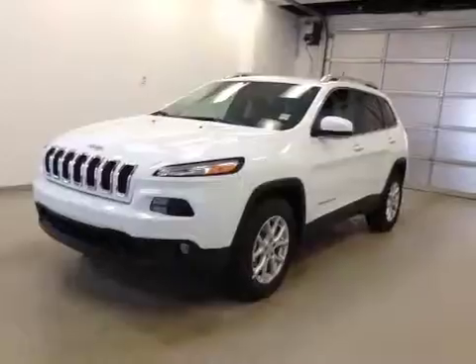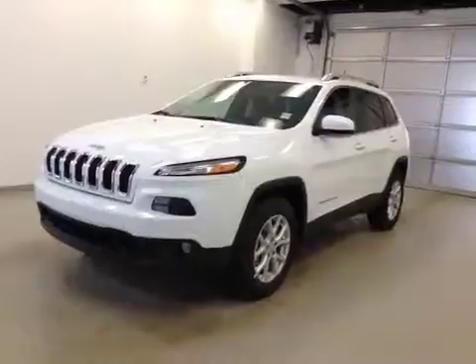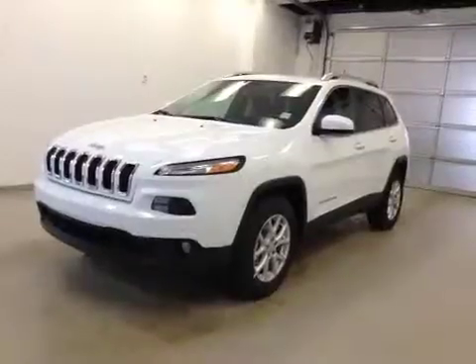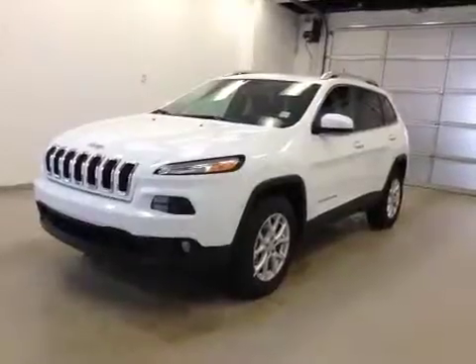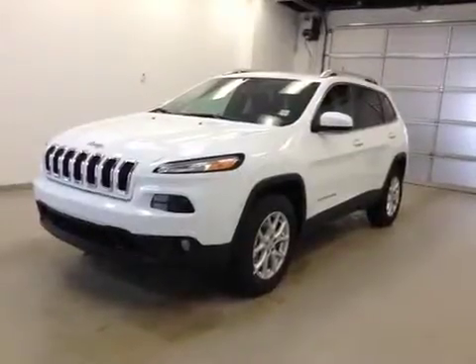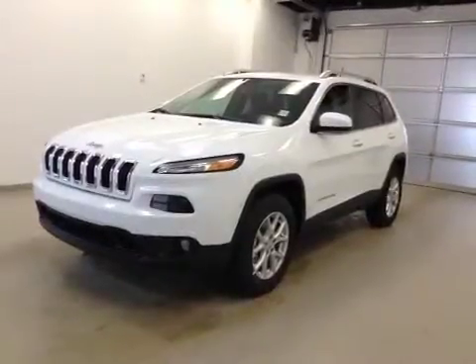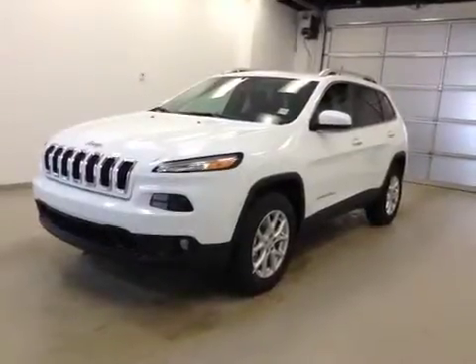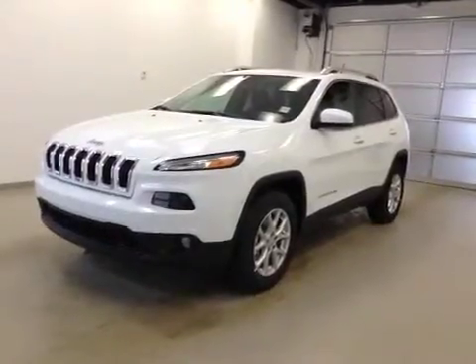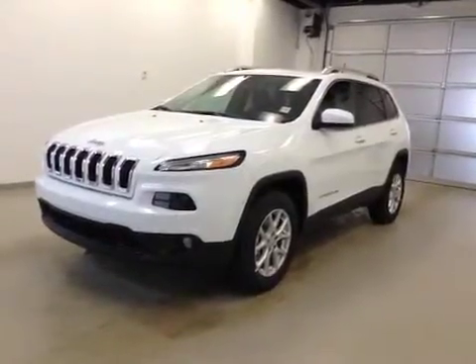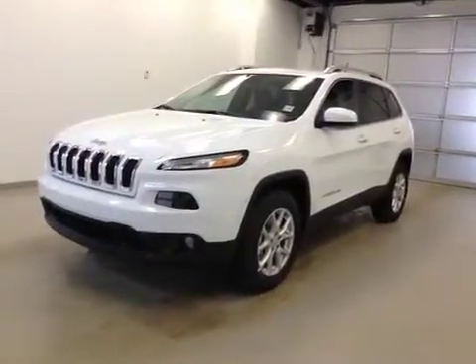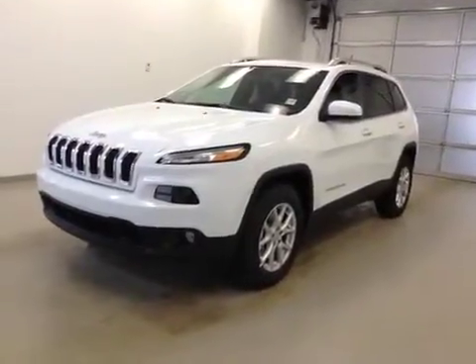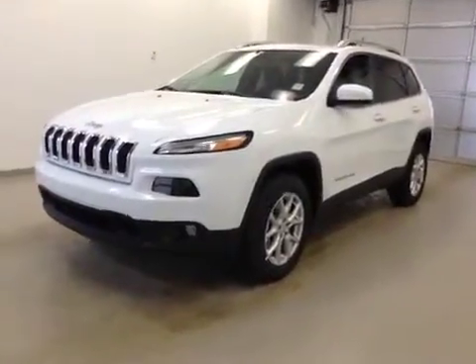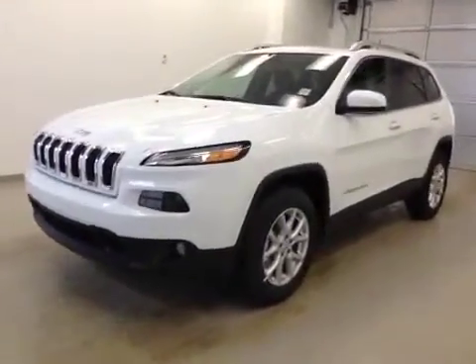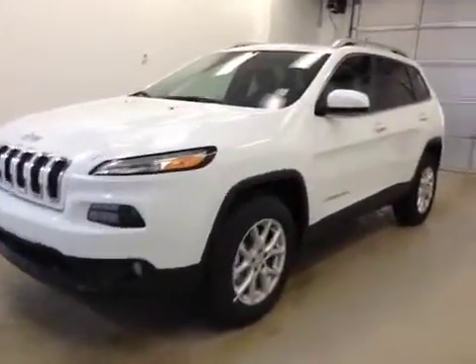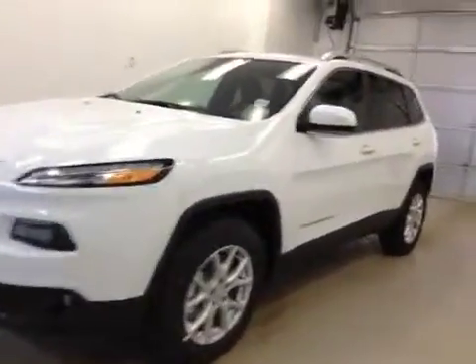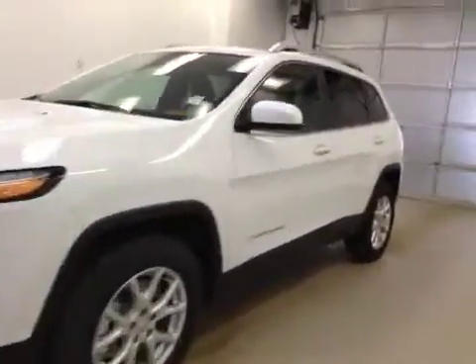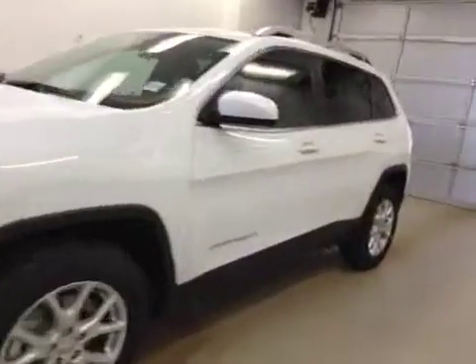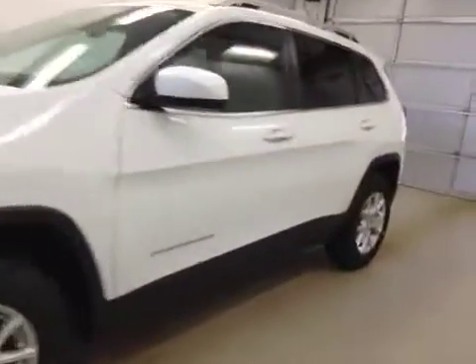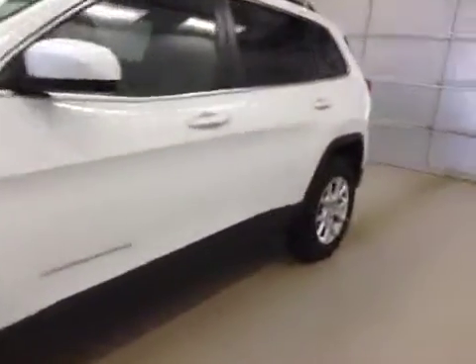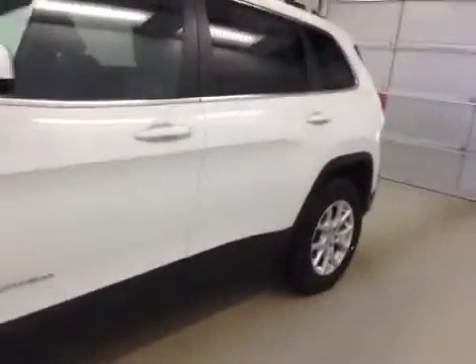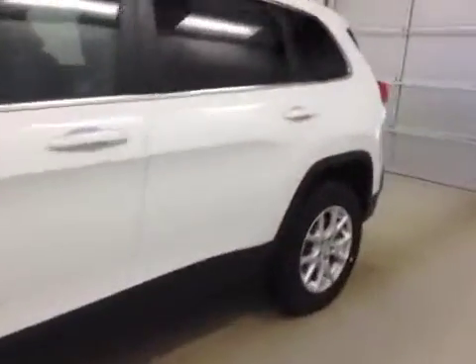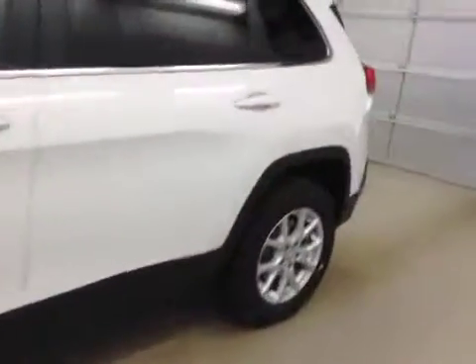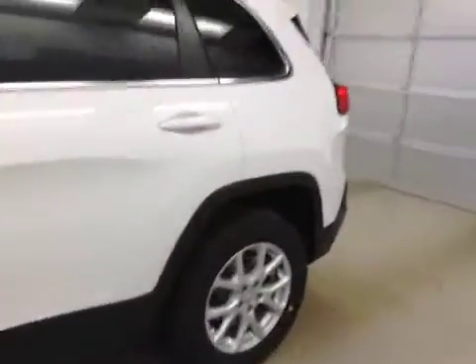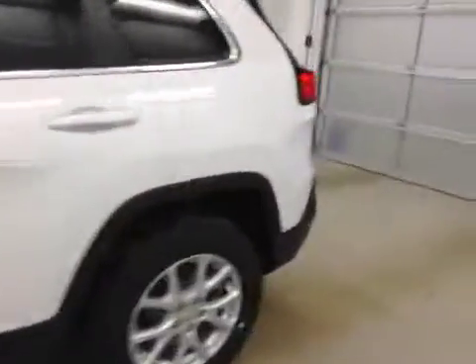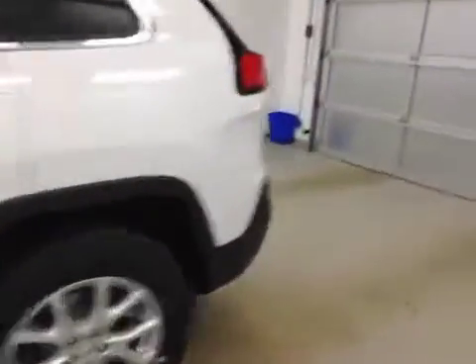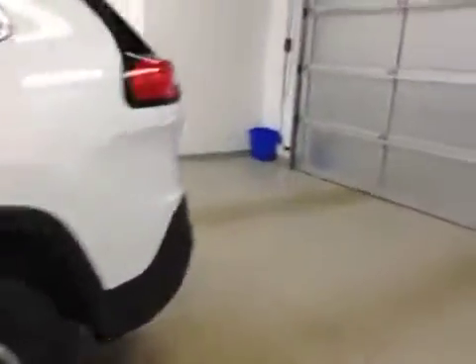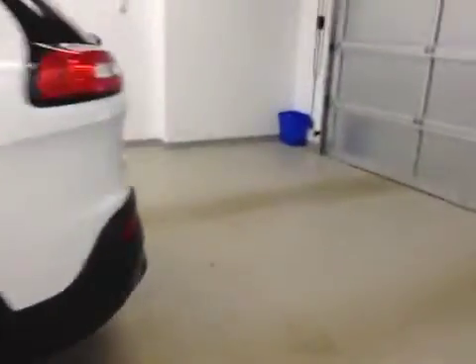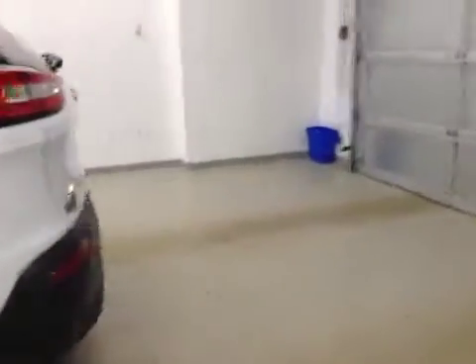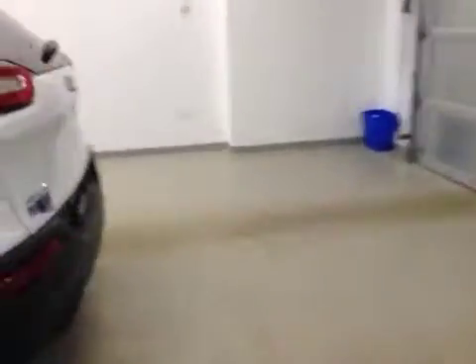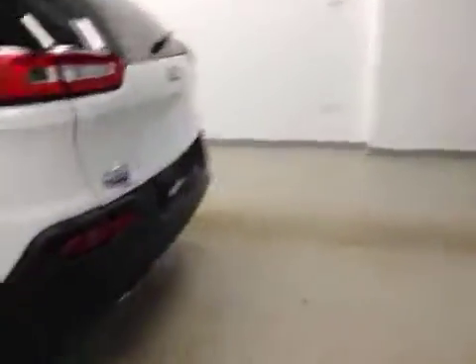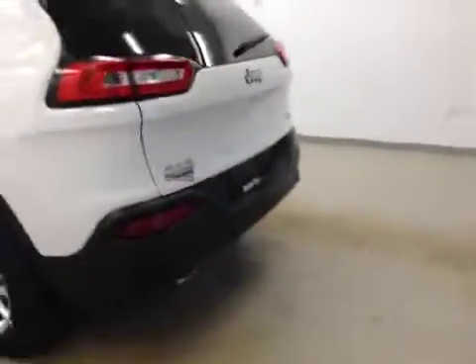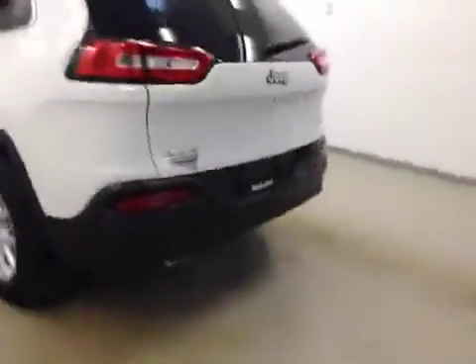This is stock number A41392, 2014 Jeep Cherokee North Edition. 4-wheel drive, exterior color is bright white.